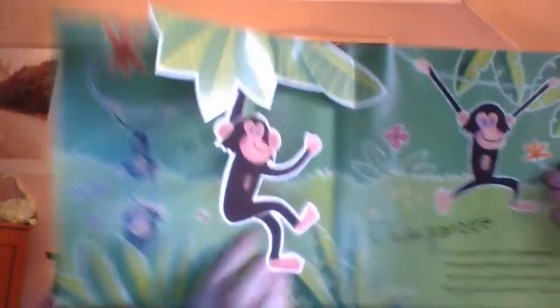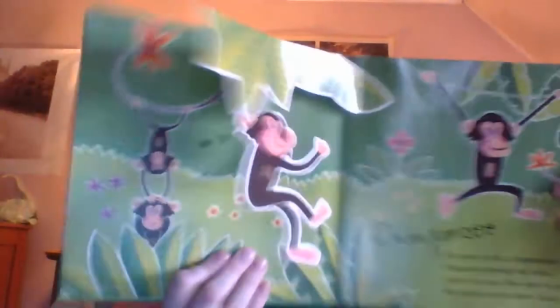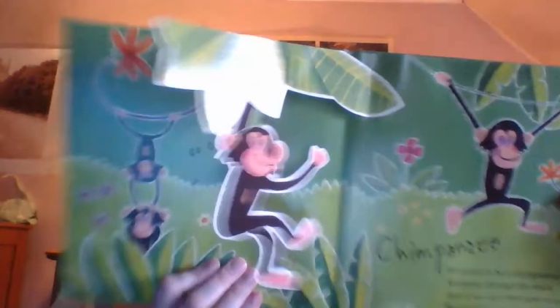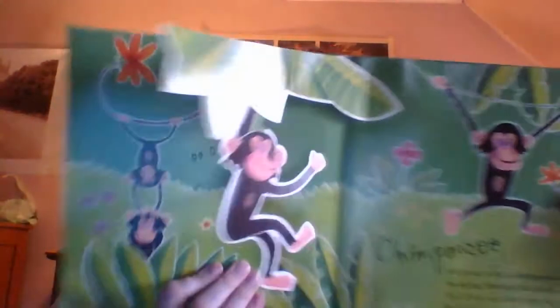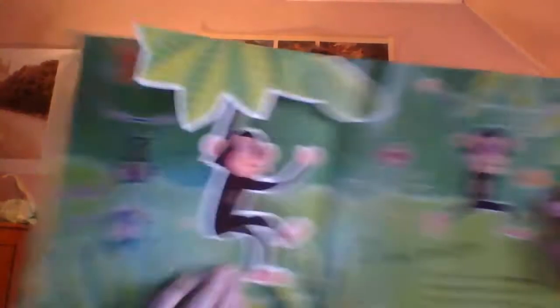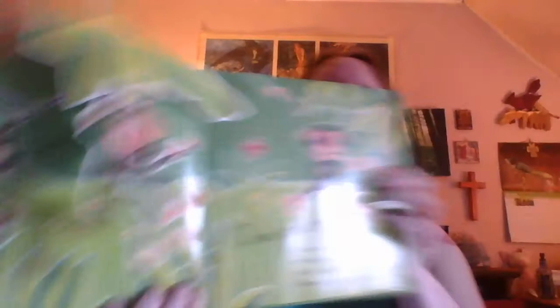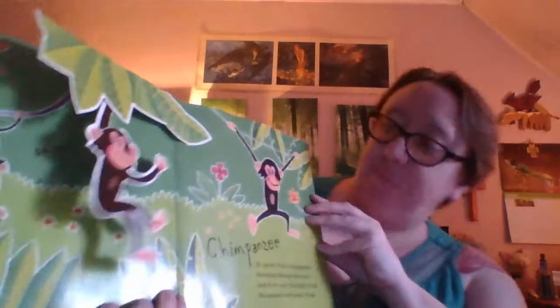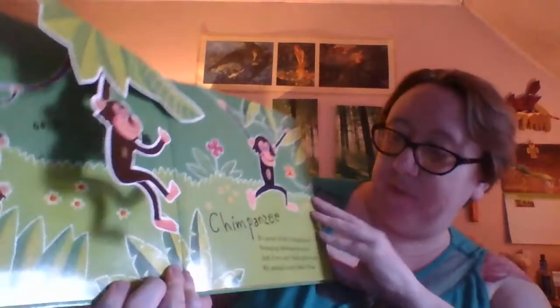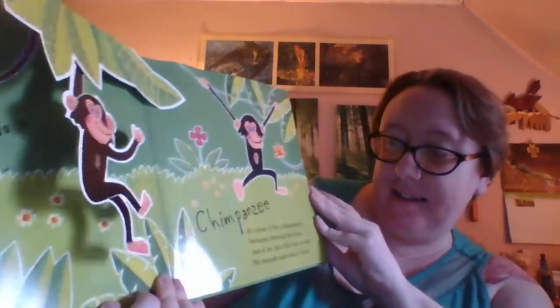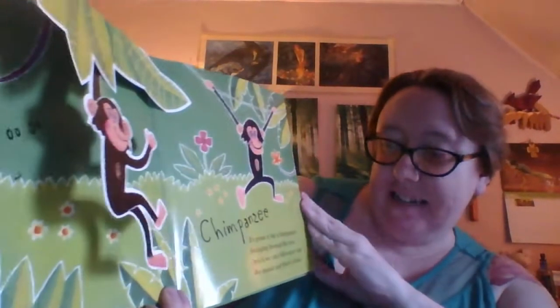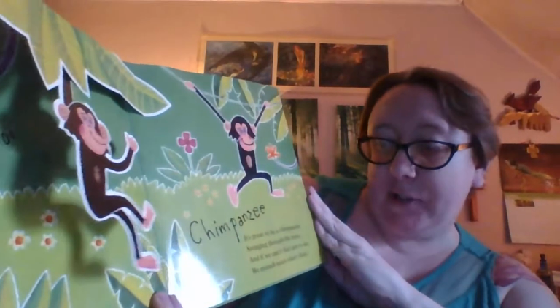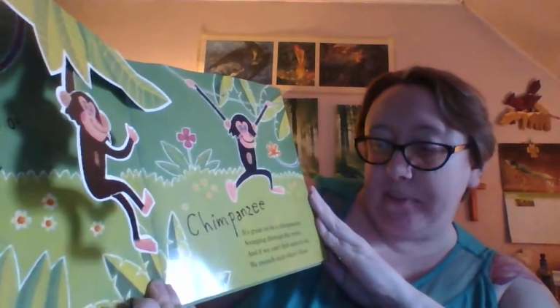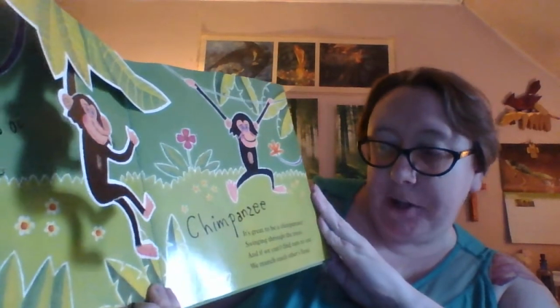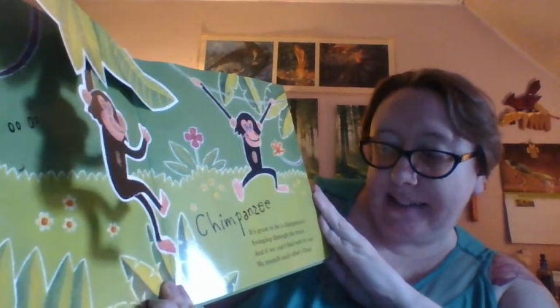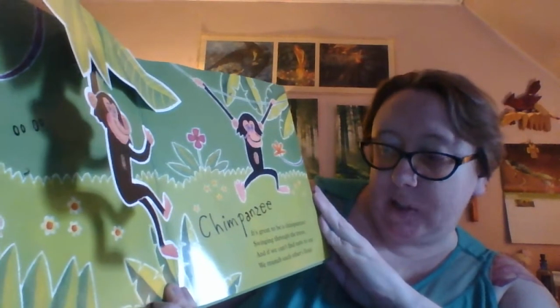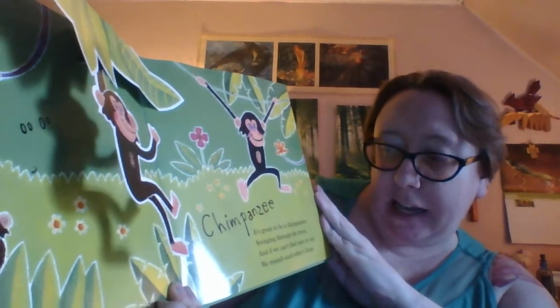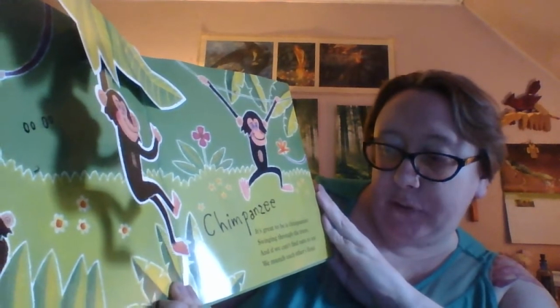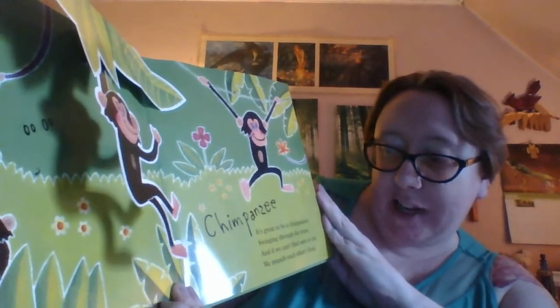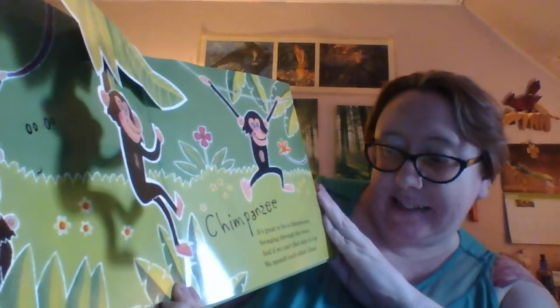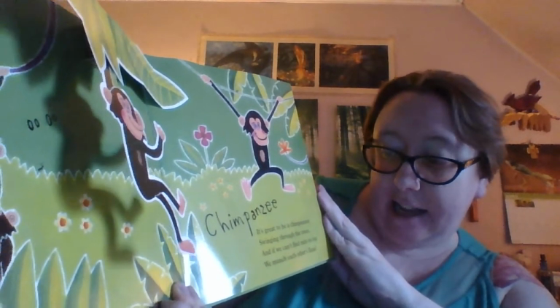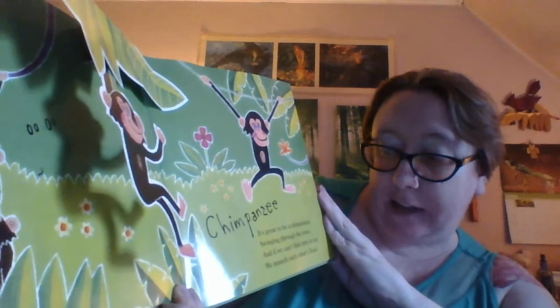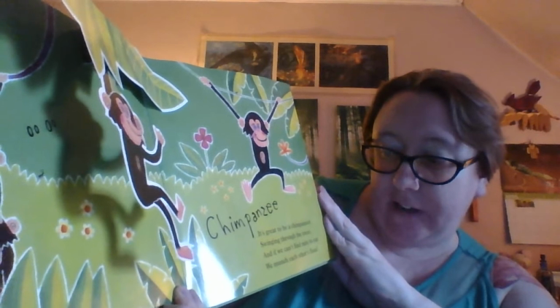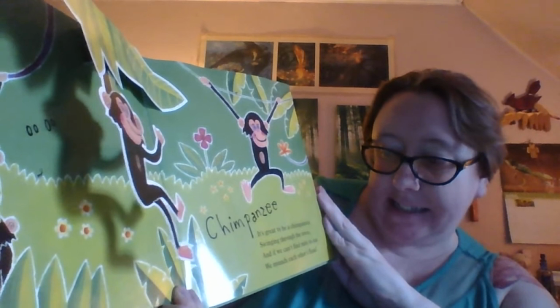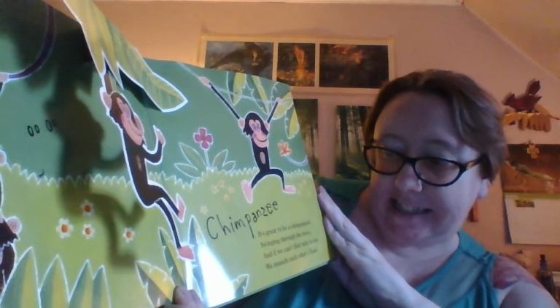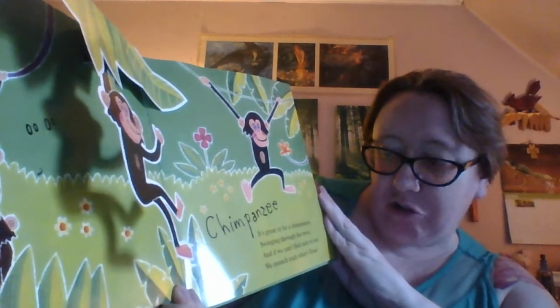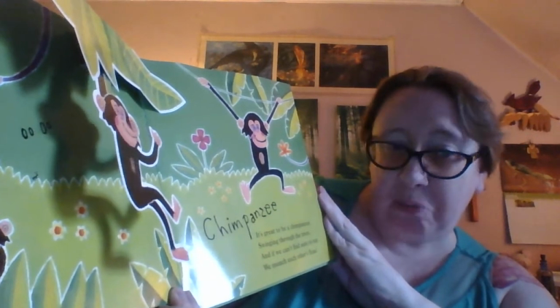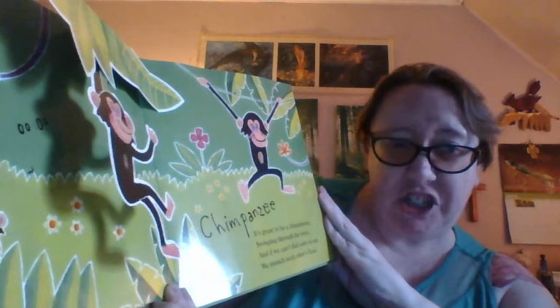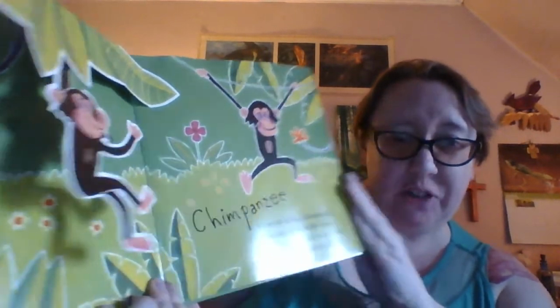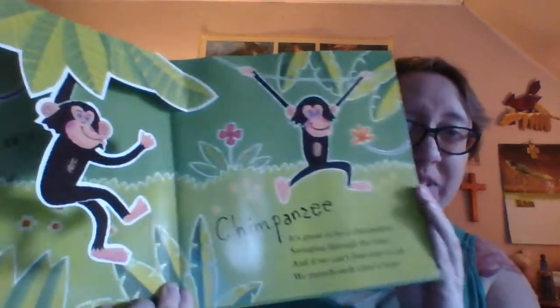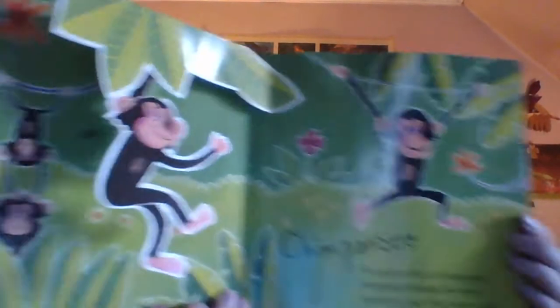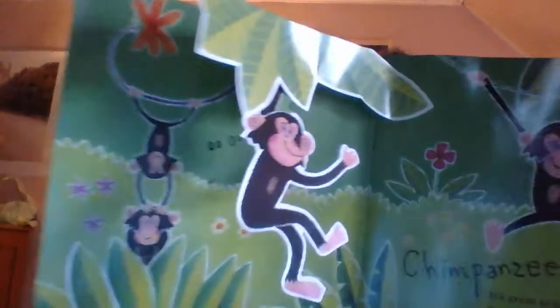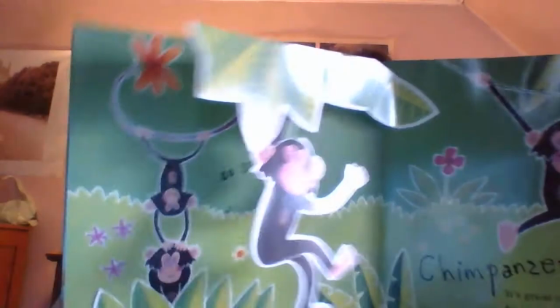Chimpanzee! It's great to be a chimpanzee swinging through the trees. And if we can't find nuts to eat, we'll munch each other's fleas. Eww!